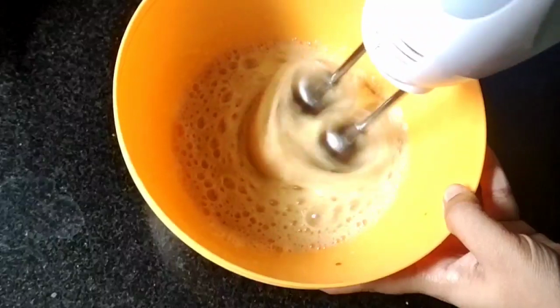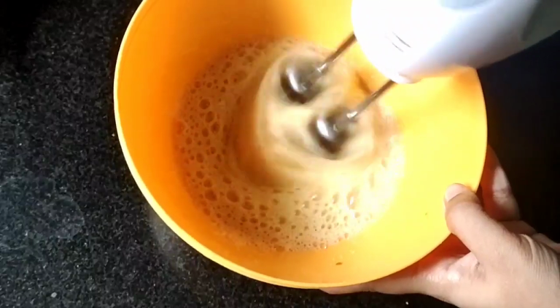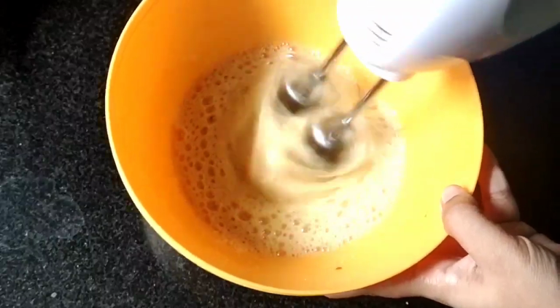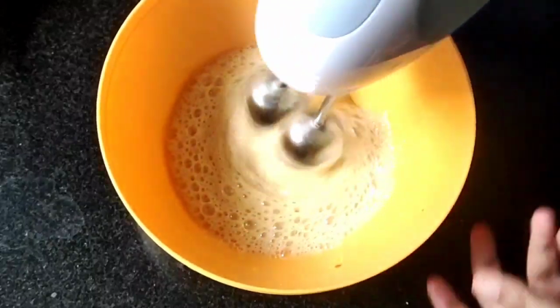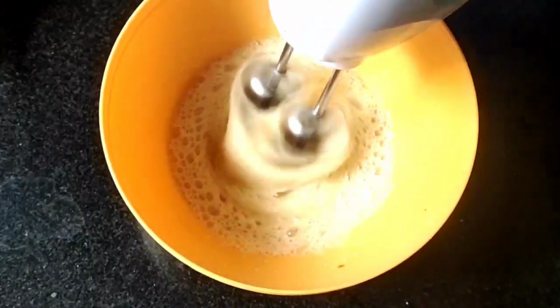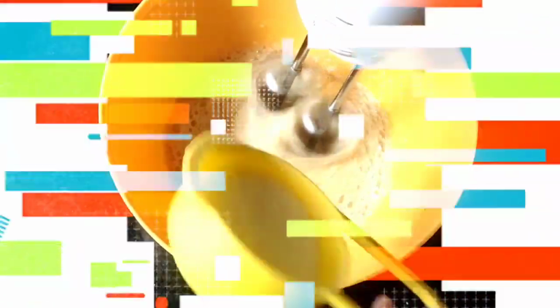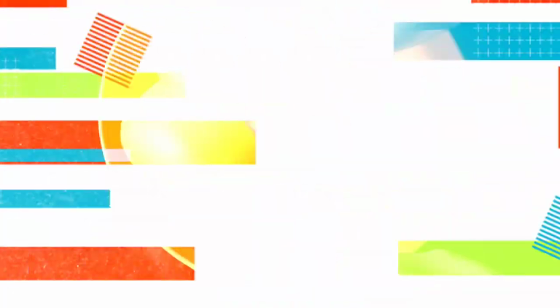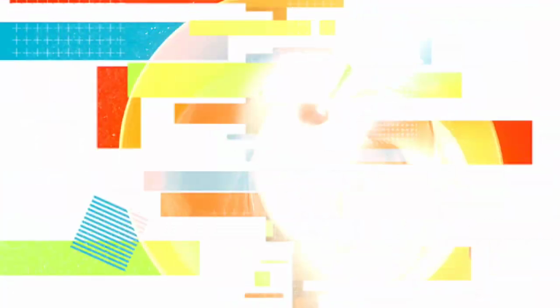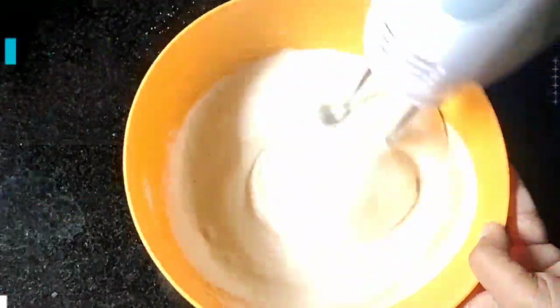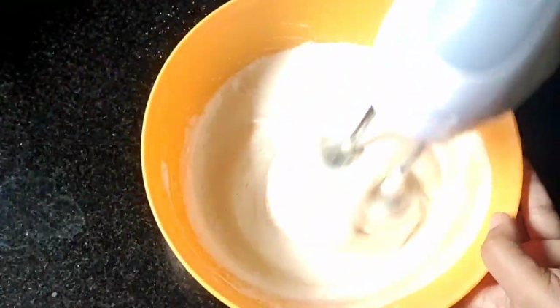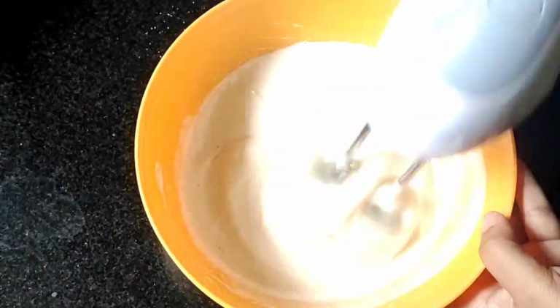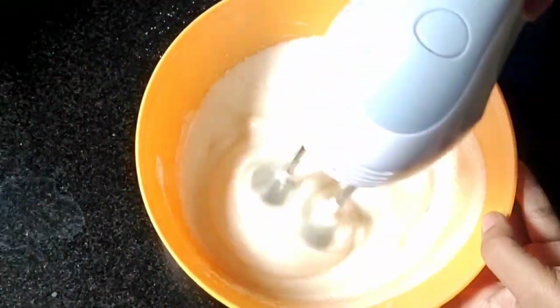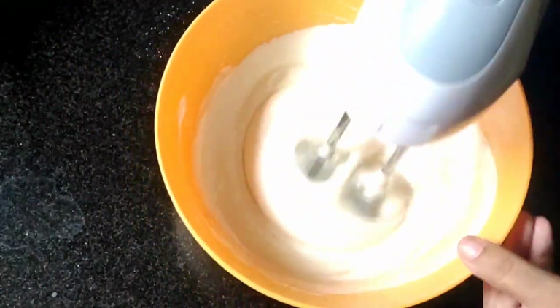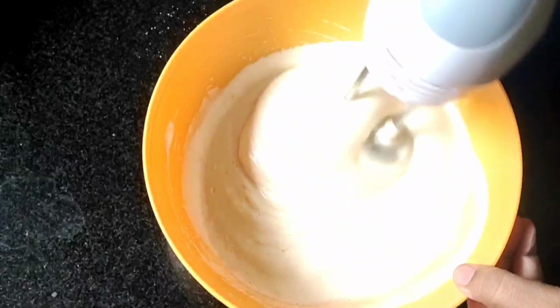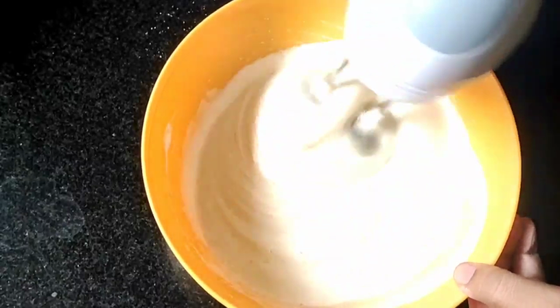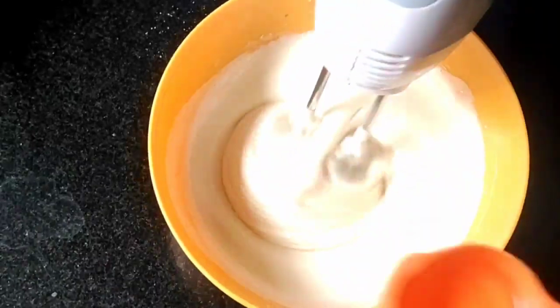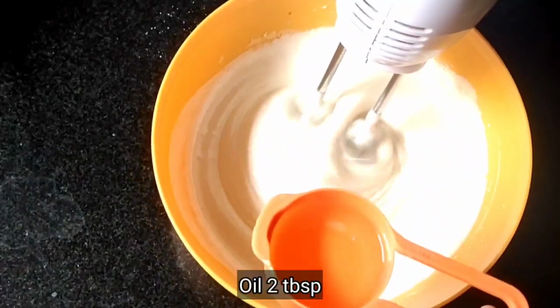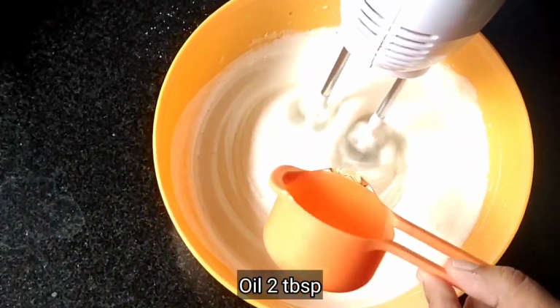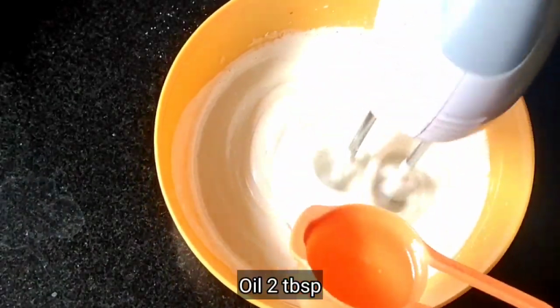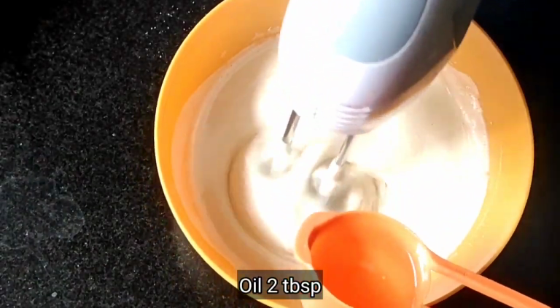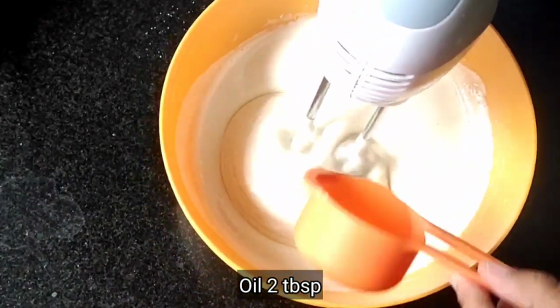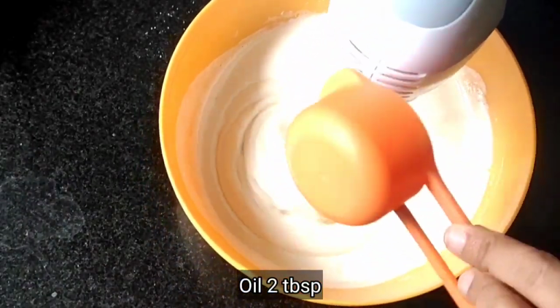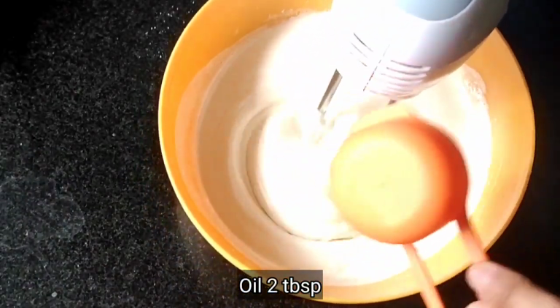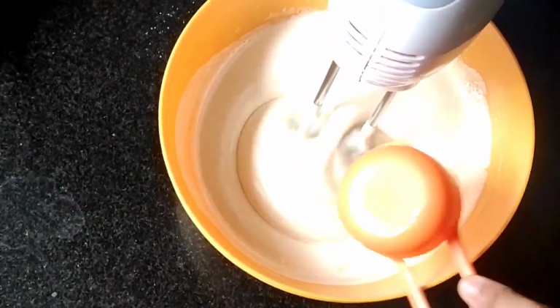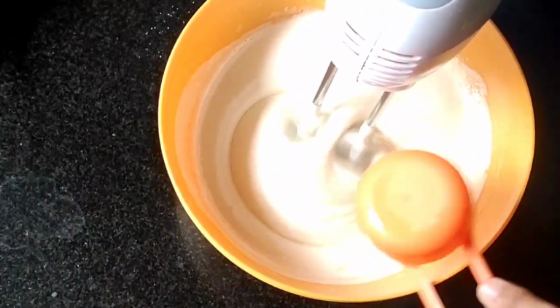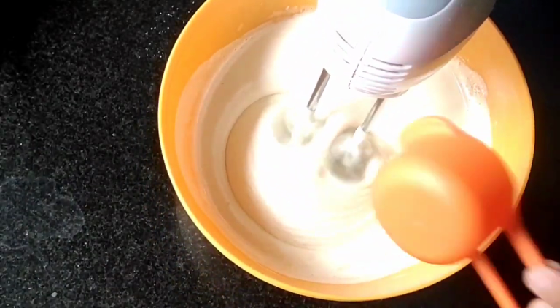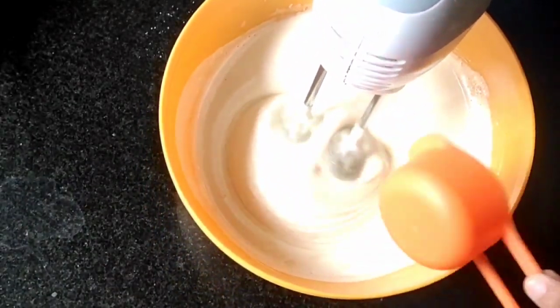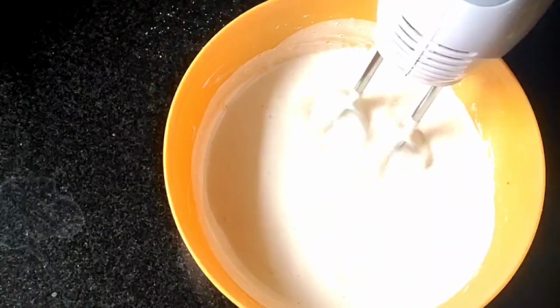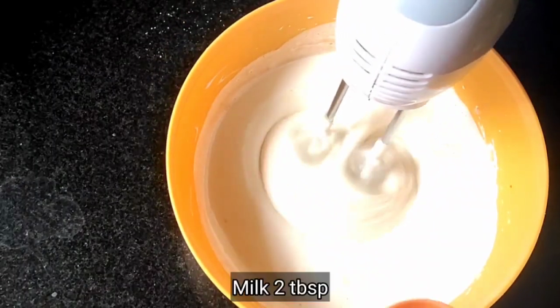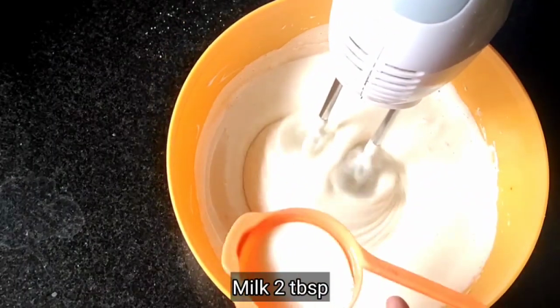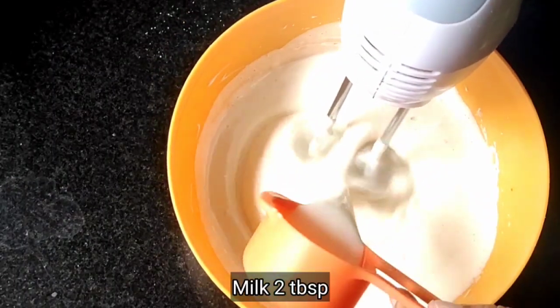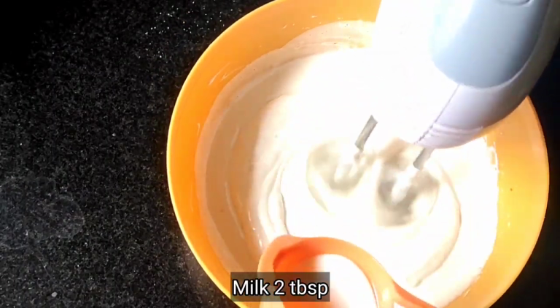That is a very important point. Now the color is completely changed. At this stage, we will add 2 tbsp oil.